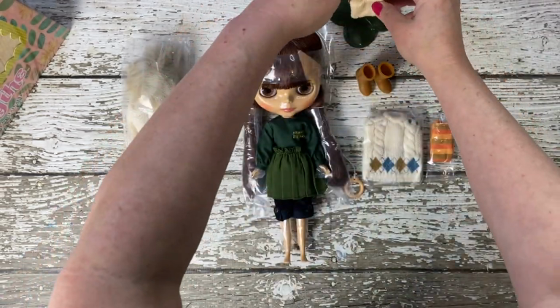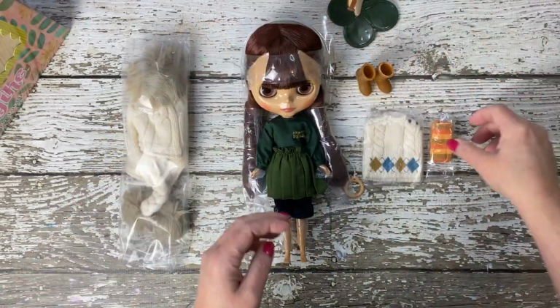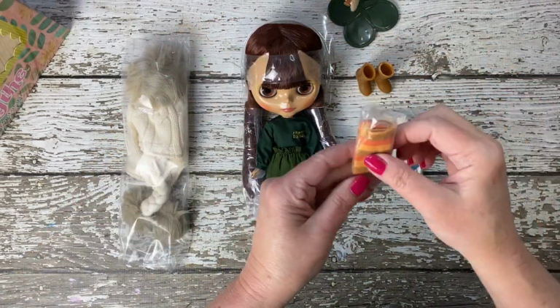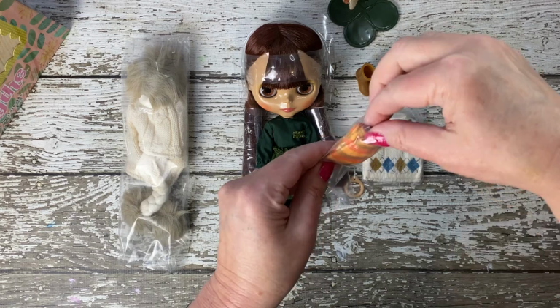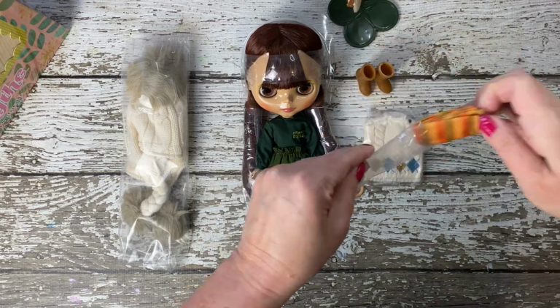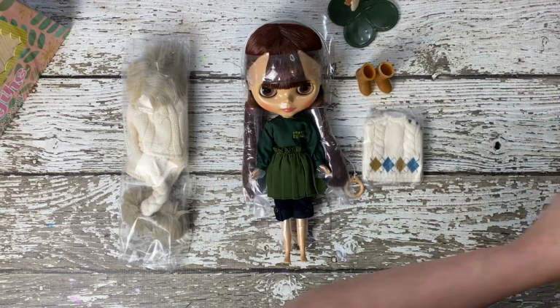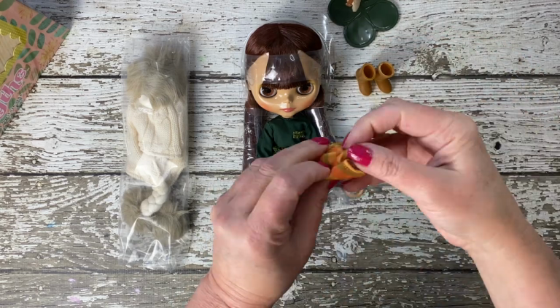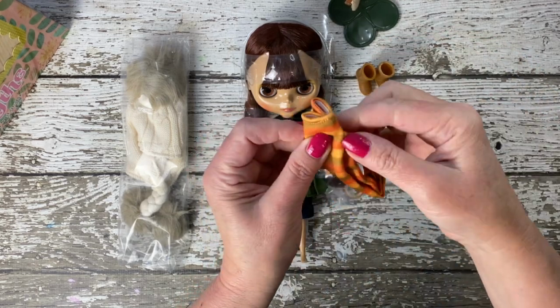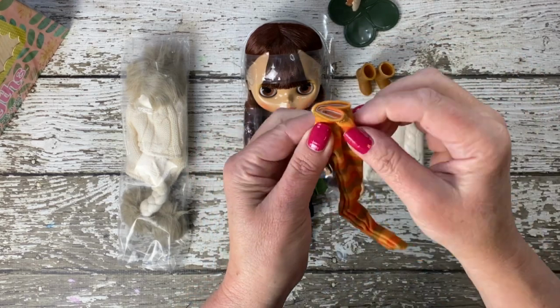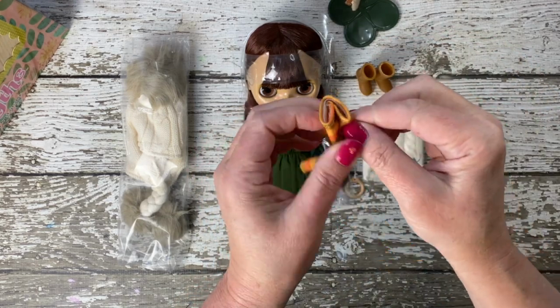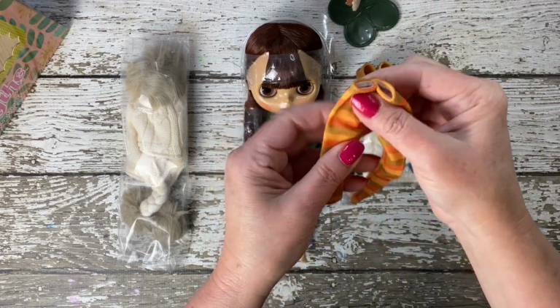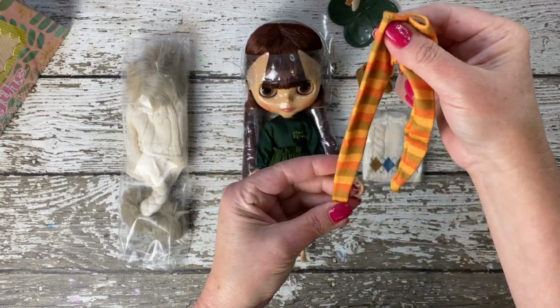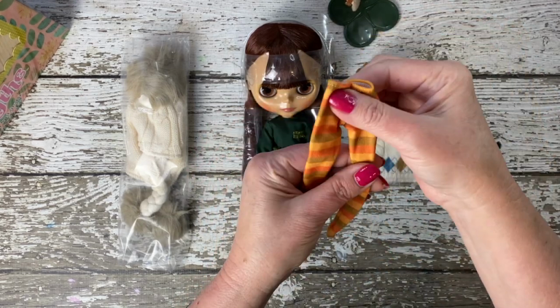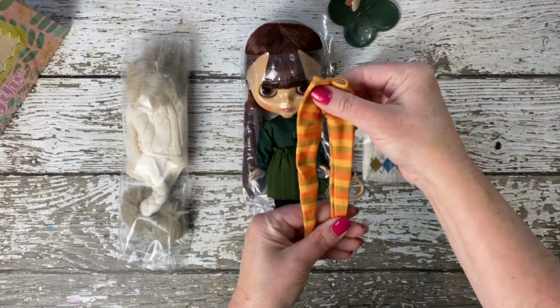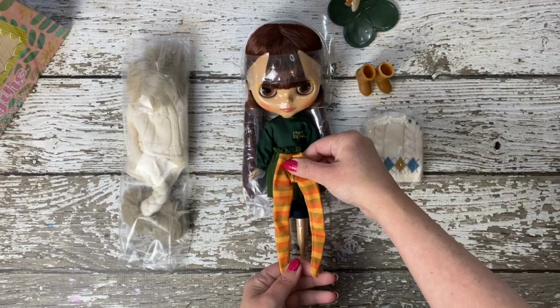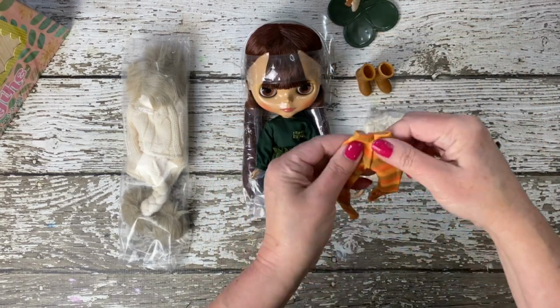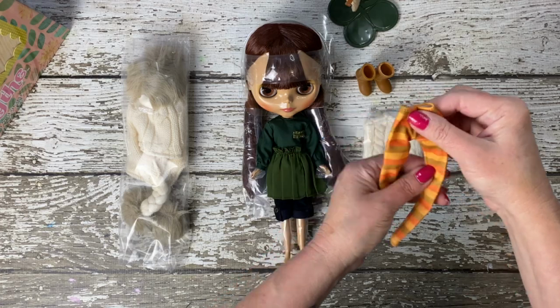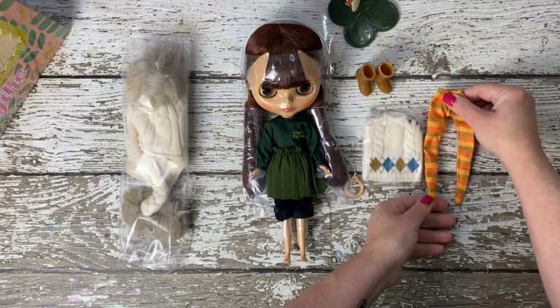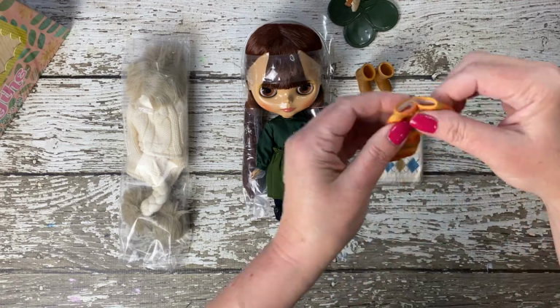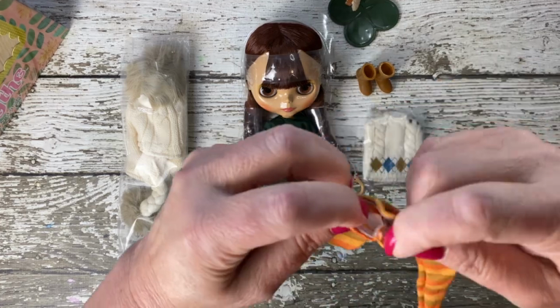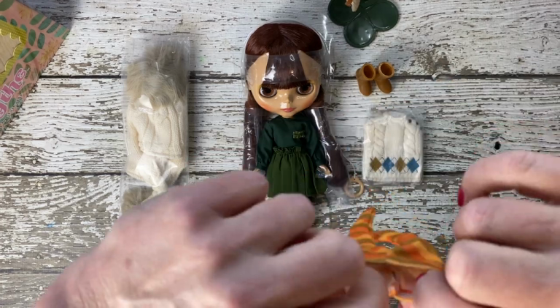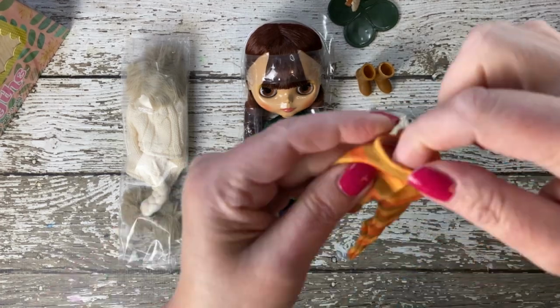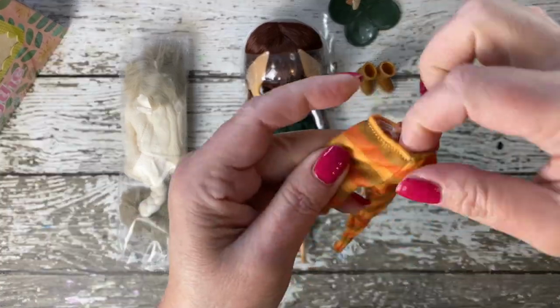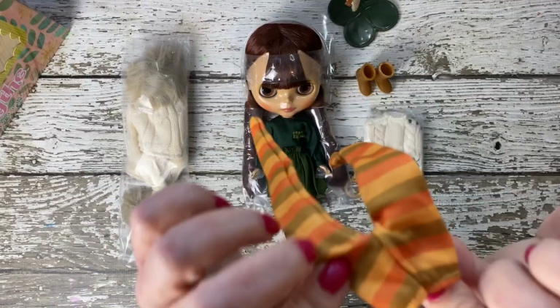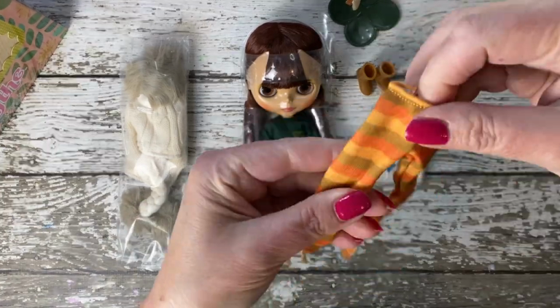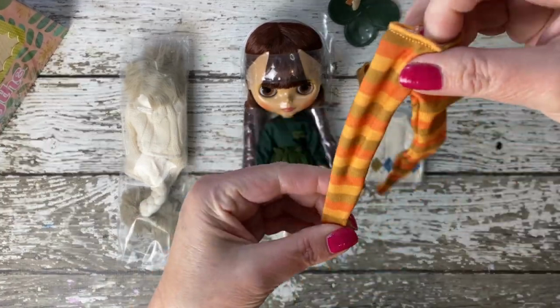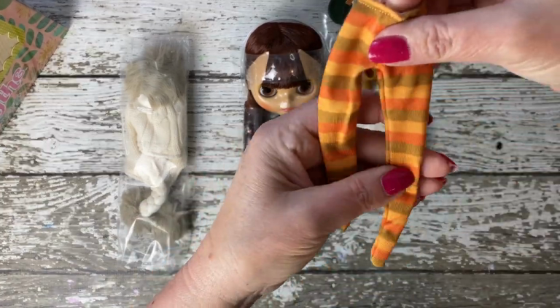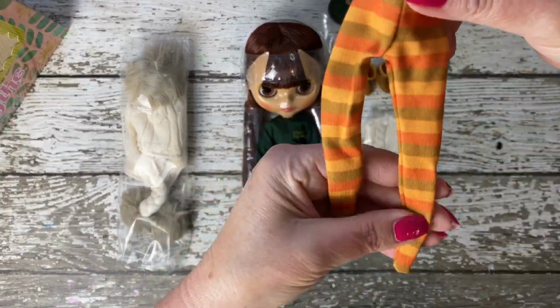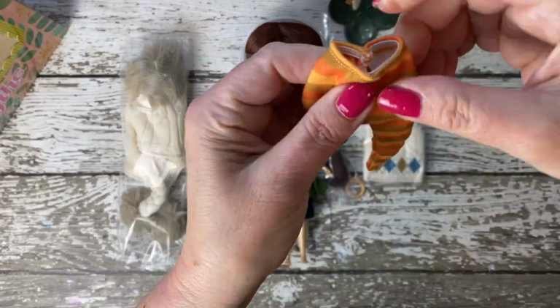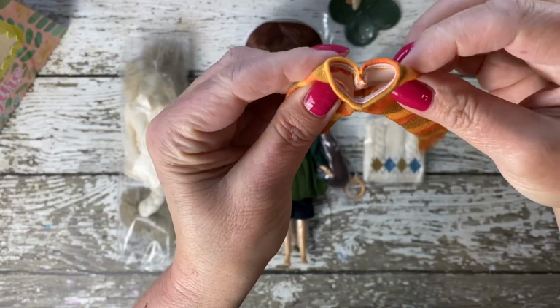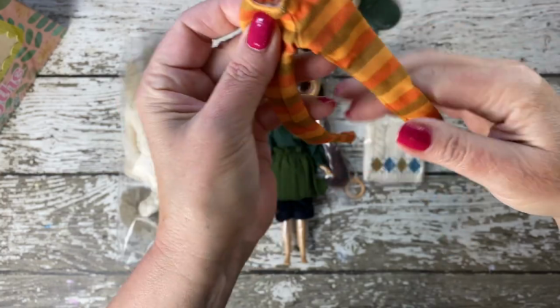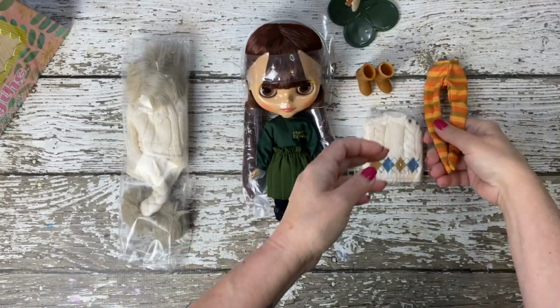Also included are vibrant tights featuring bands of tangerine, melon, and olive. They harmonize well with her outfit and the overall color theme of natural and earthy tones.